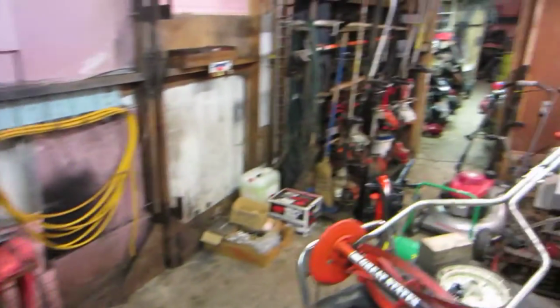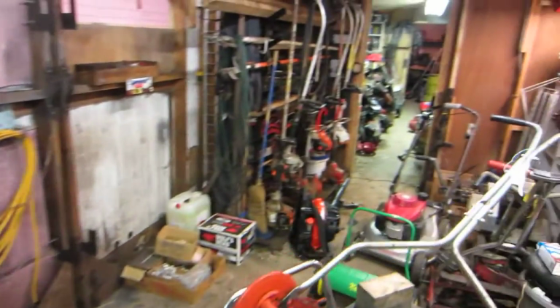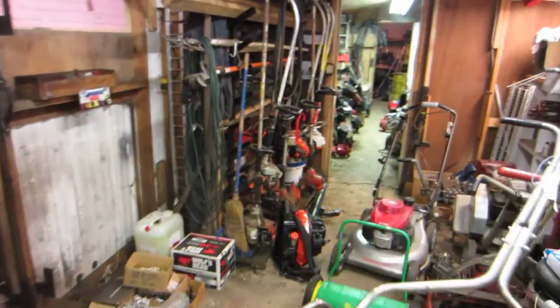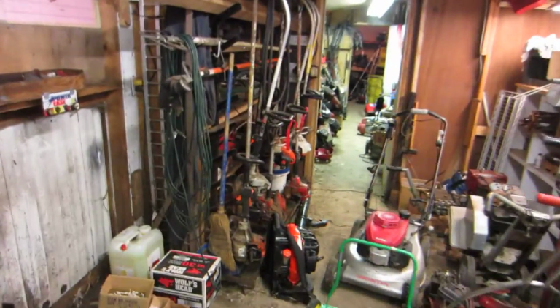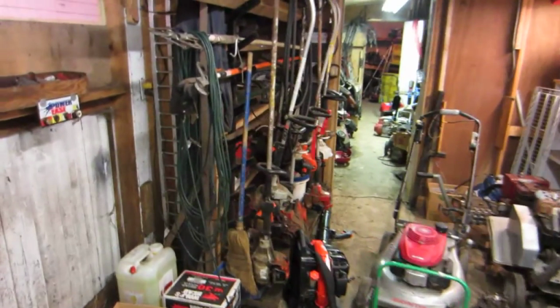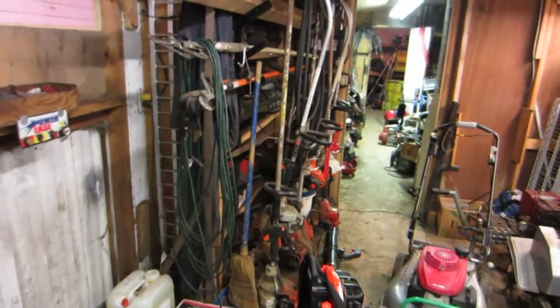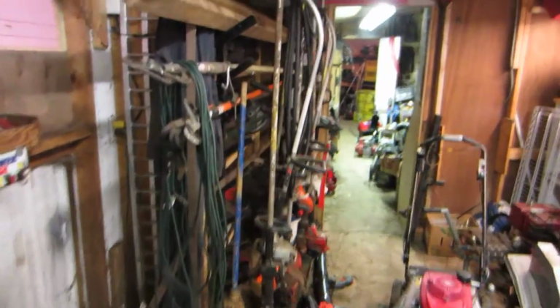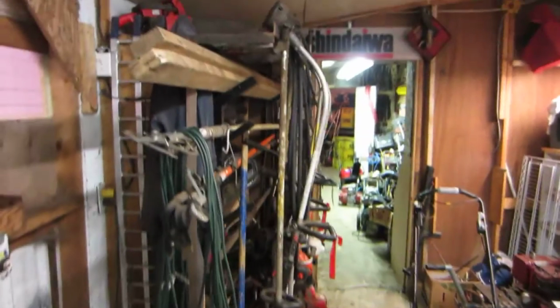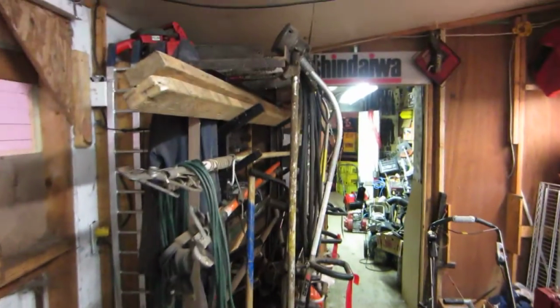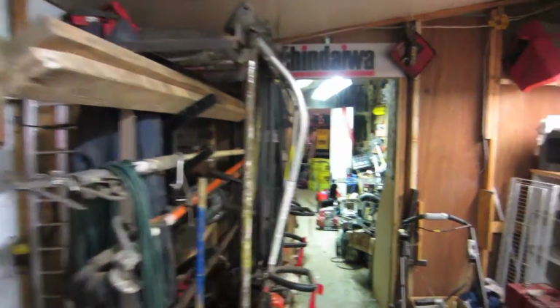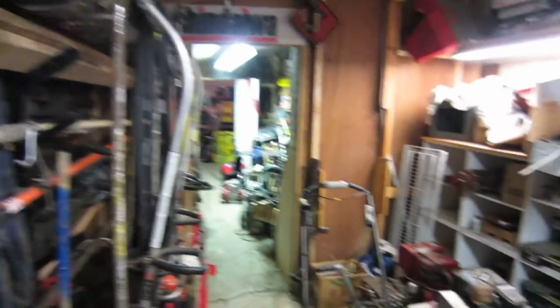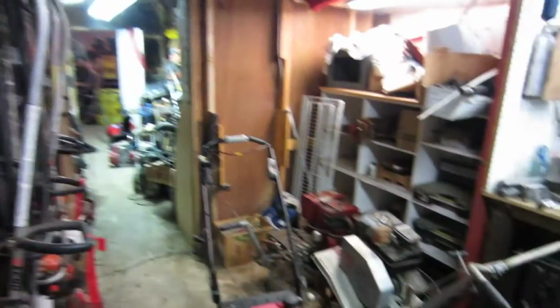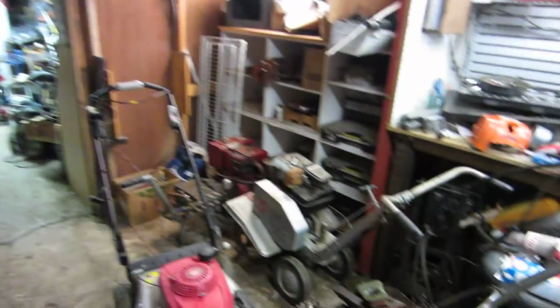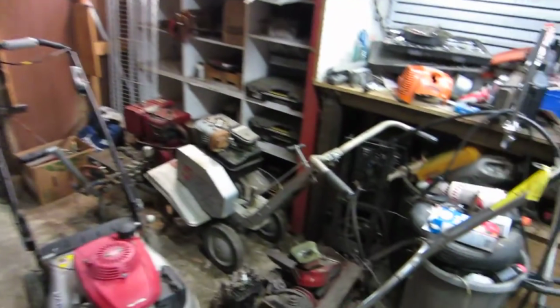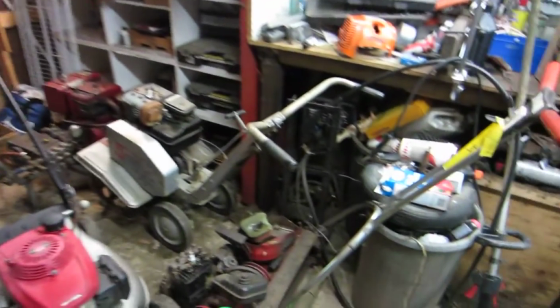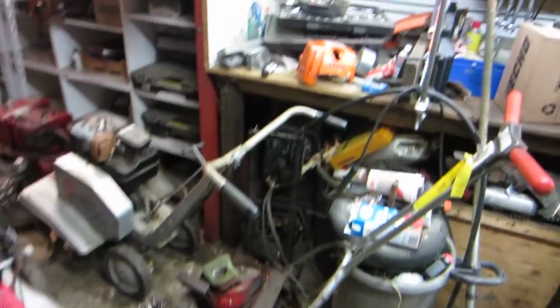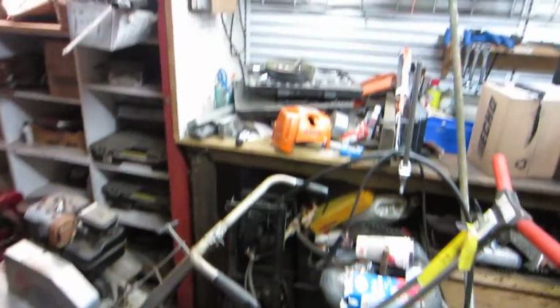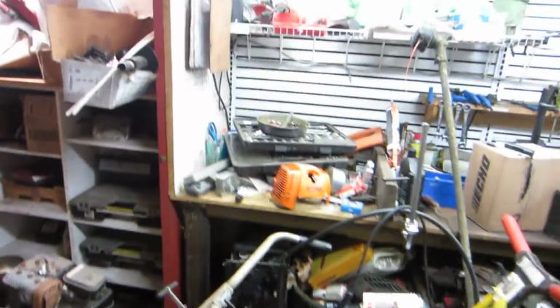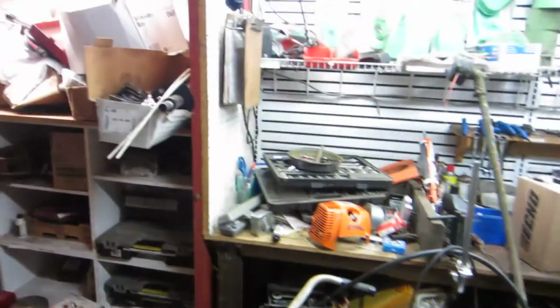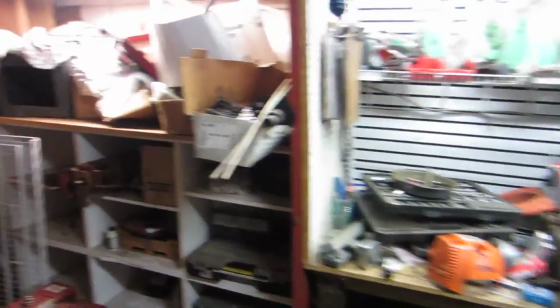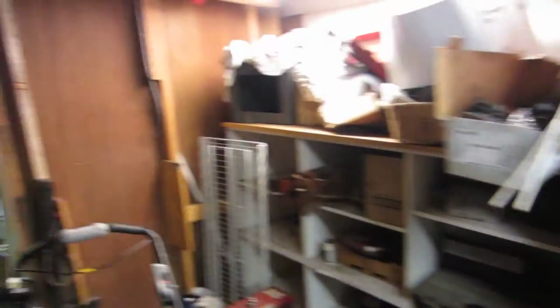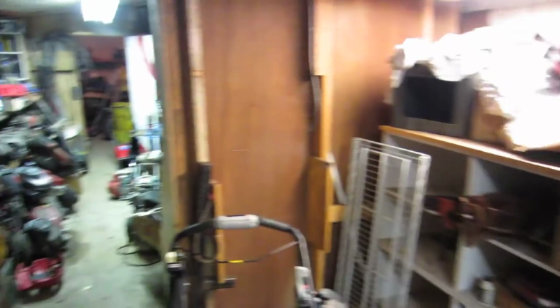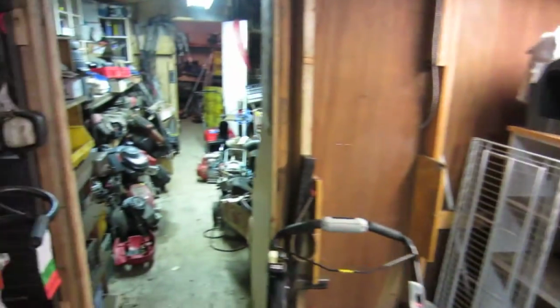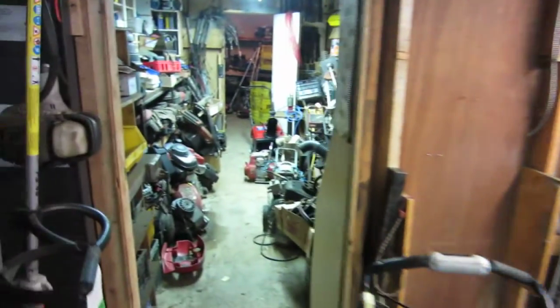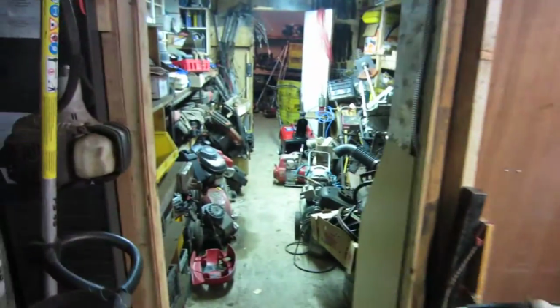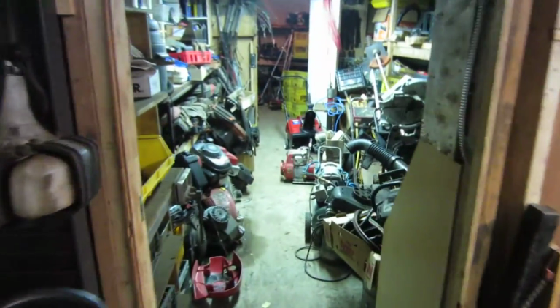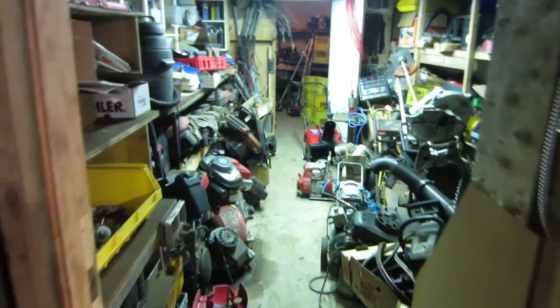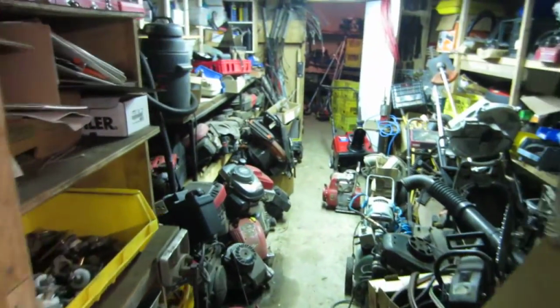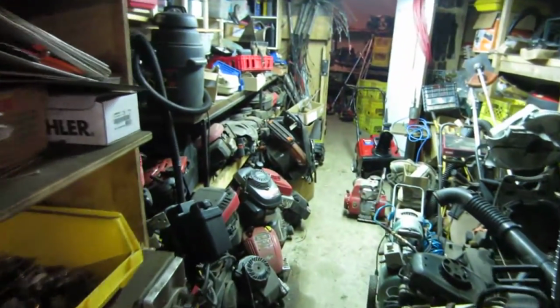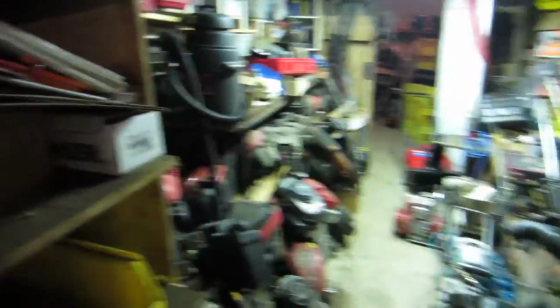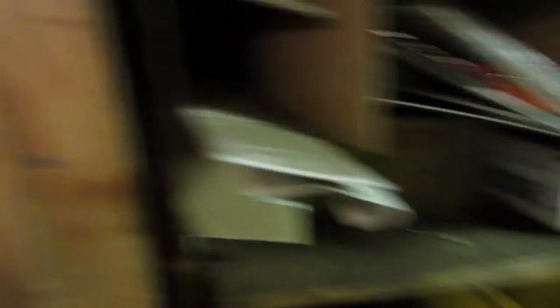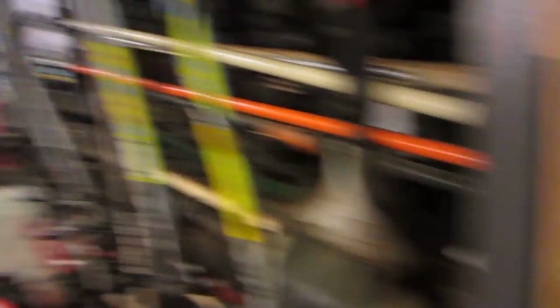But spring is coming around the corner here and I'm gonna have to tidy this up, get her ready to do some more service. So that's the work area.